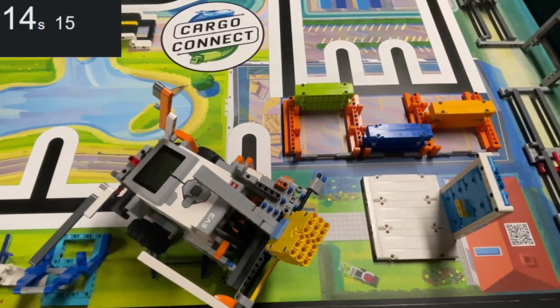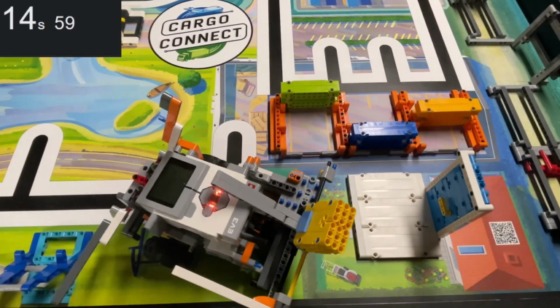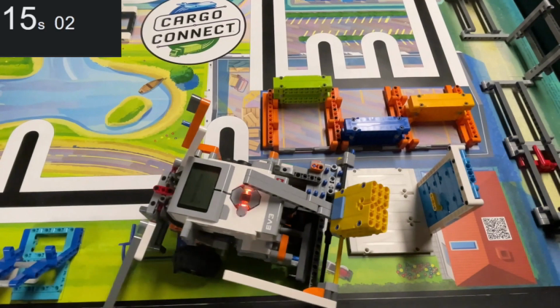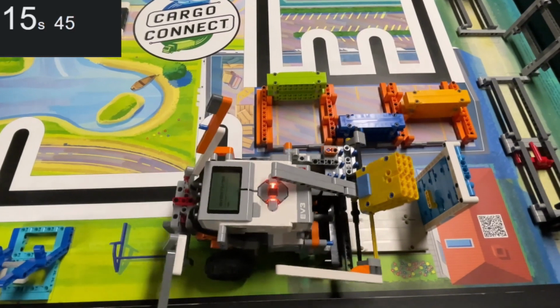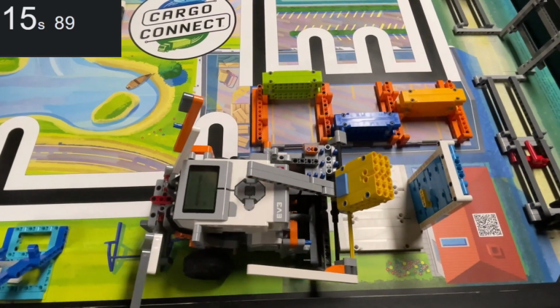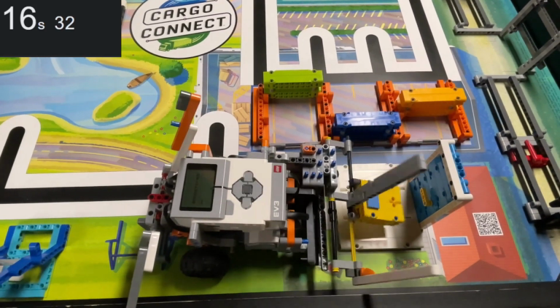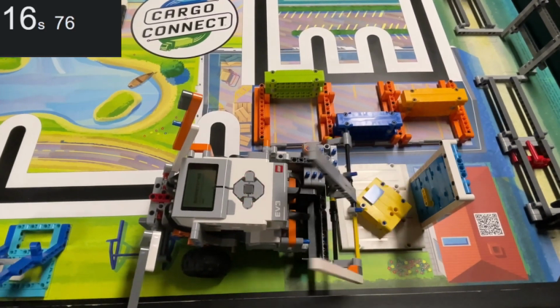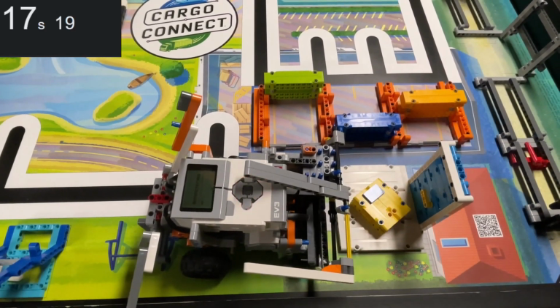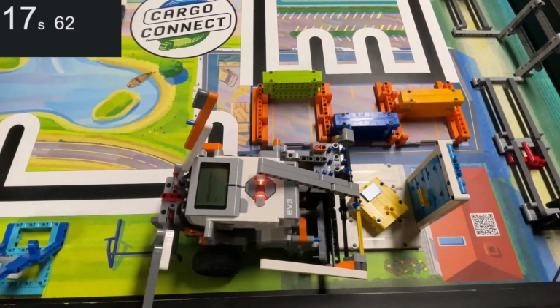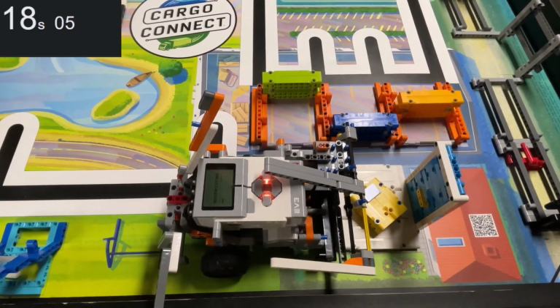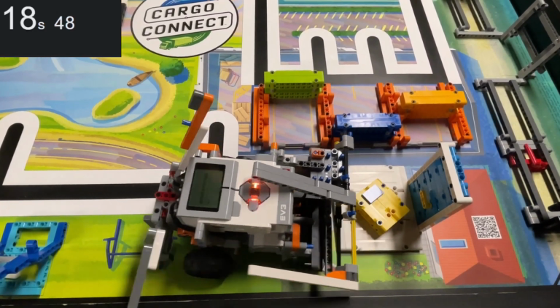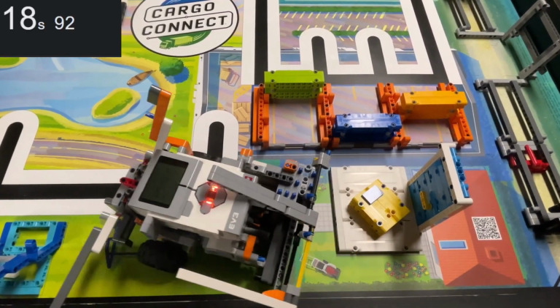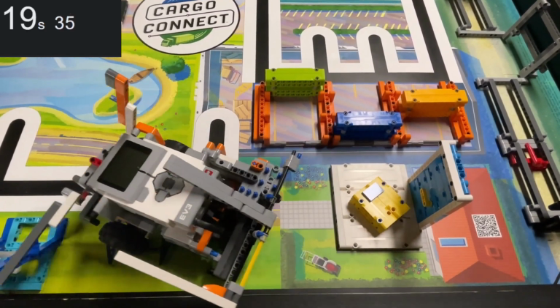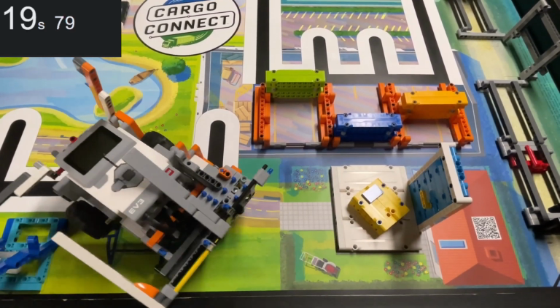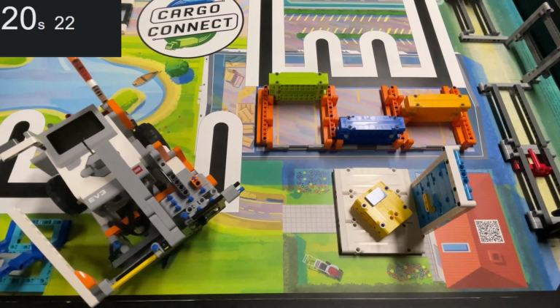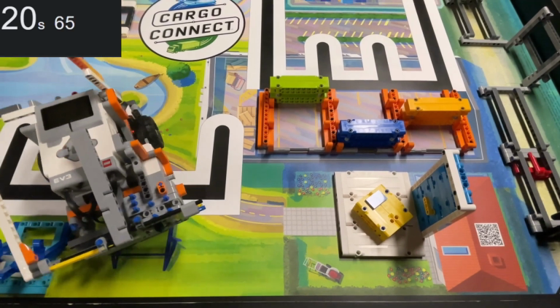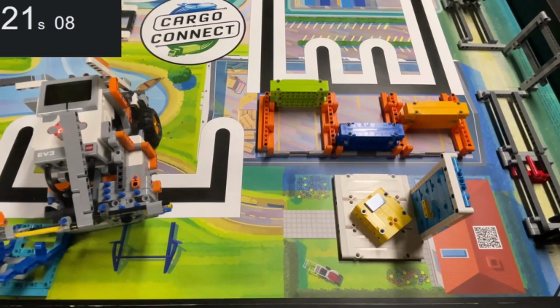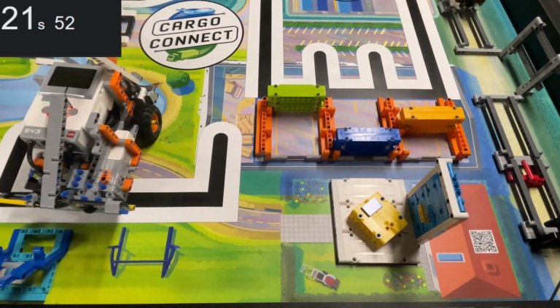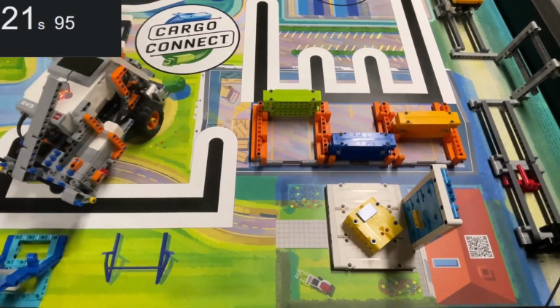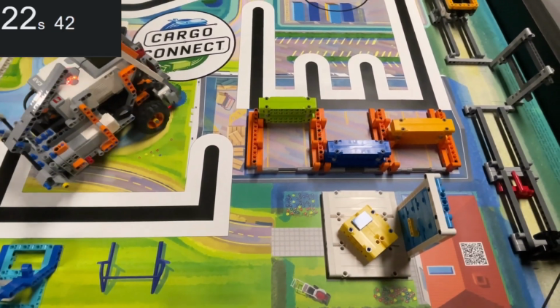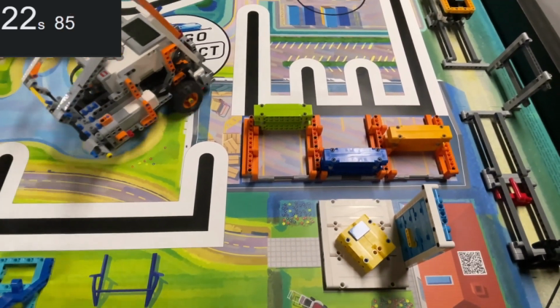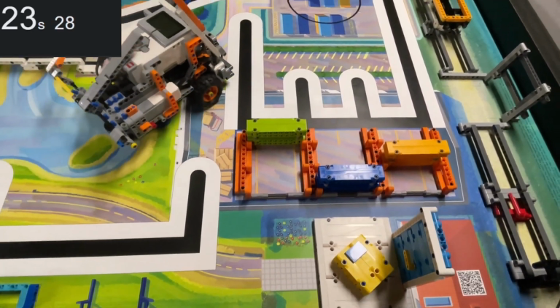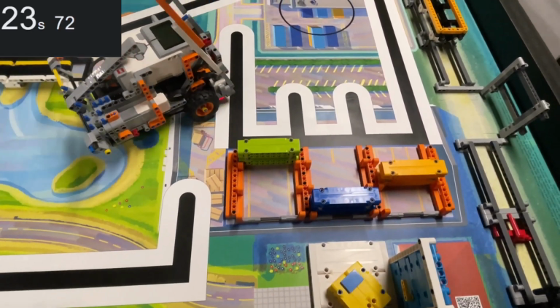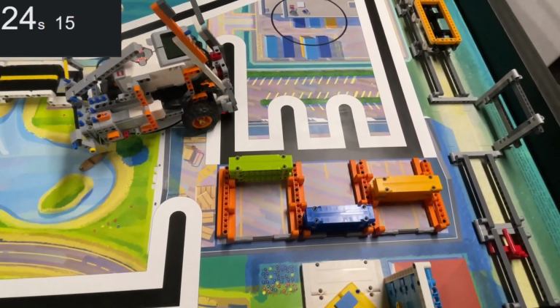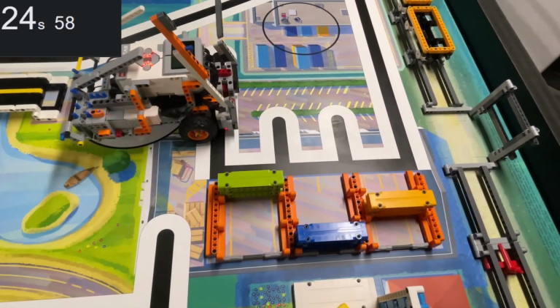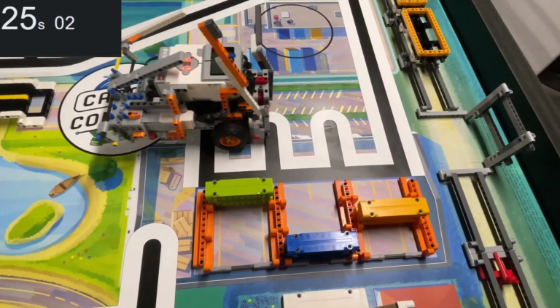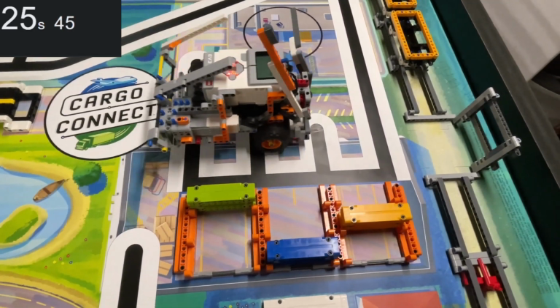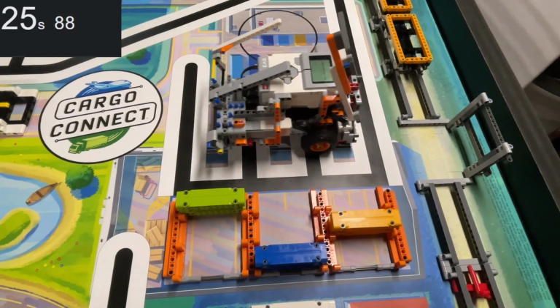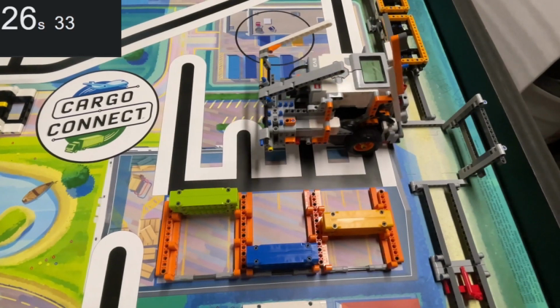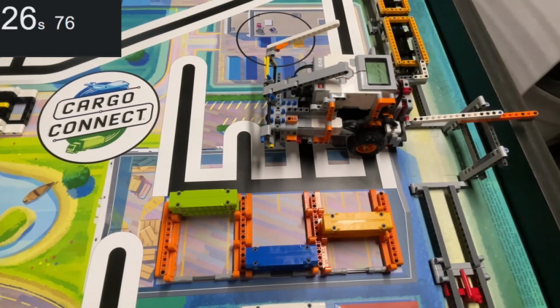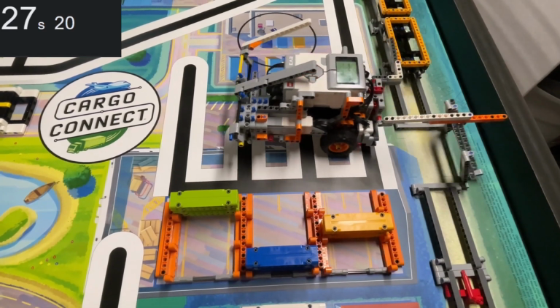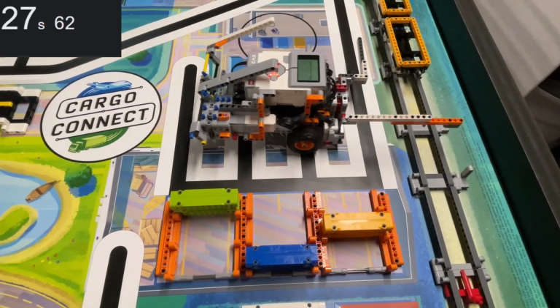With our front attachment, we deliver and latch the platooning trucks, lower both bridge decks, repair the train tracks and push the train, unload the cargo ship, and release the truck from the transportation journey mission model.